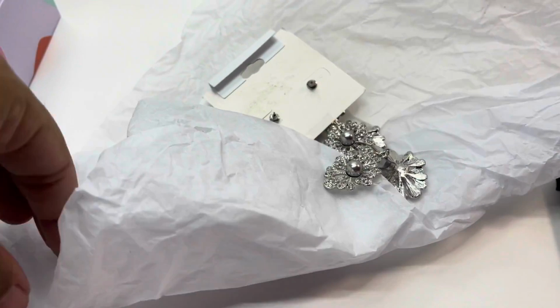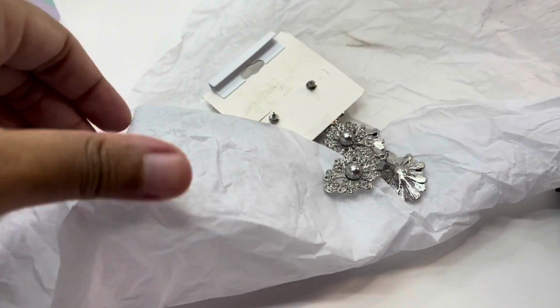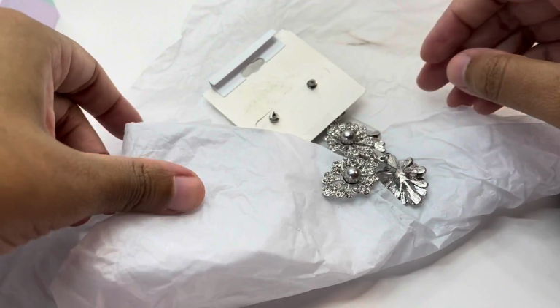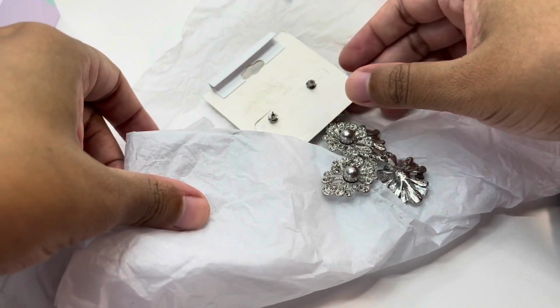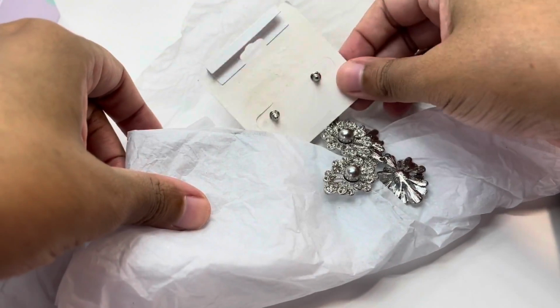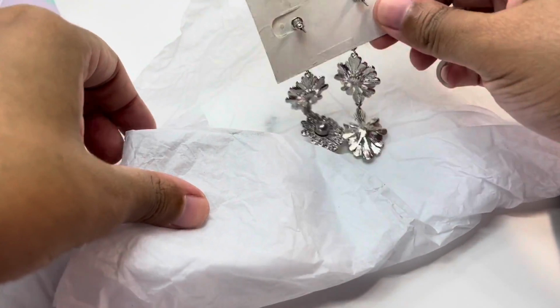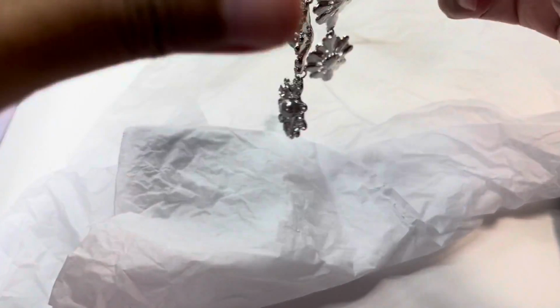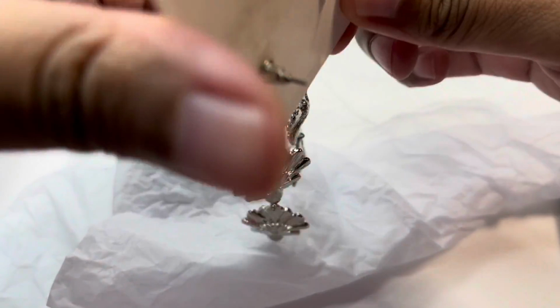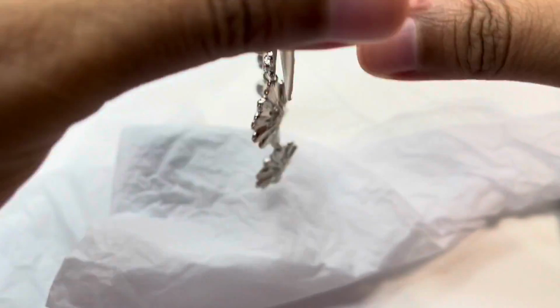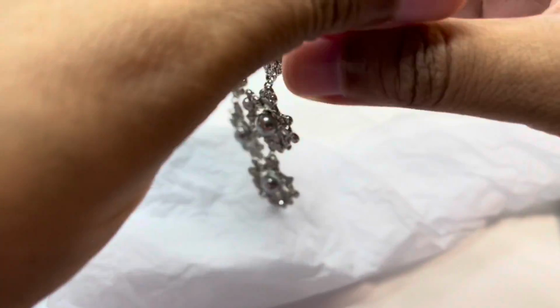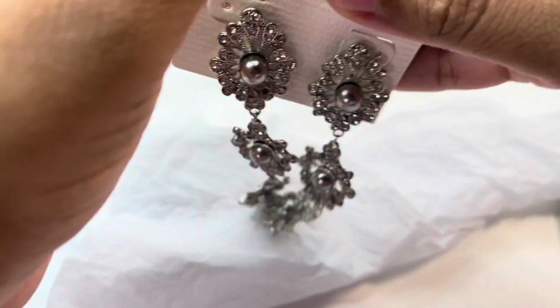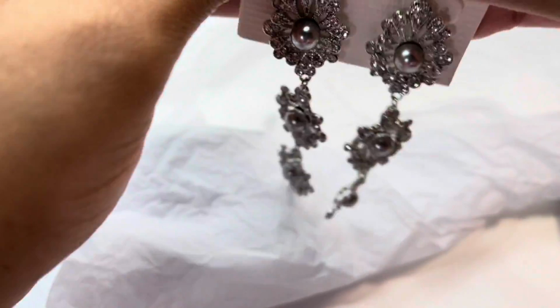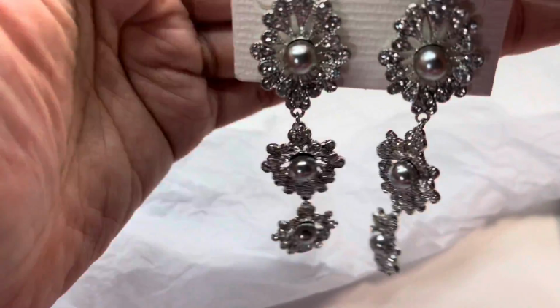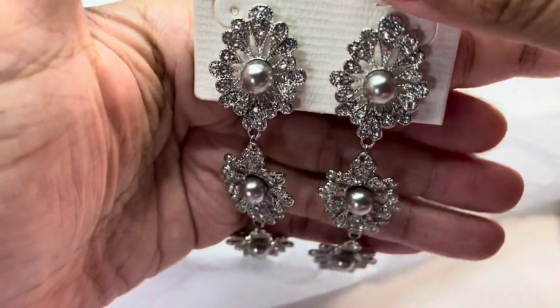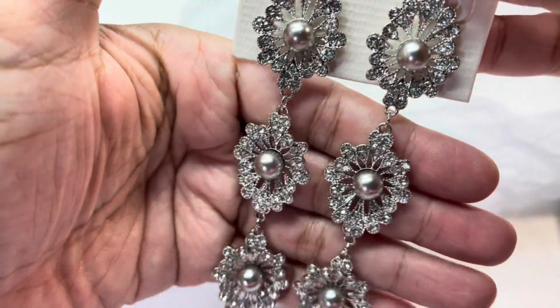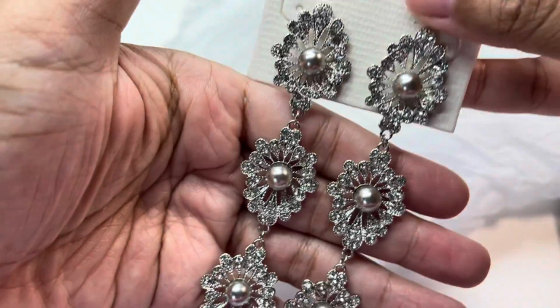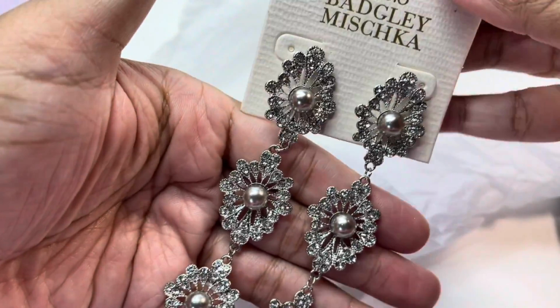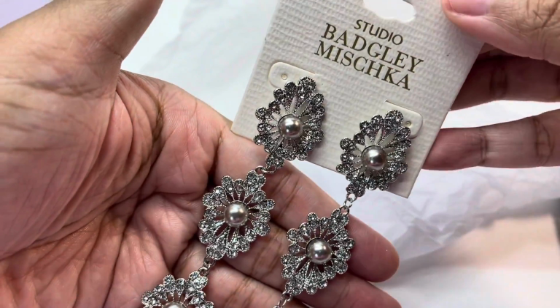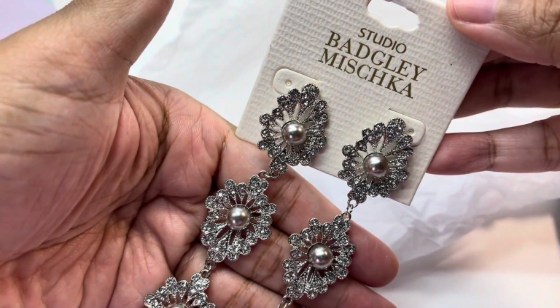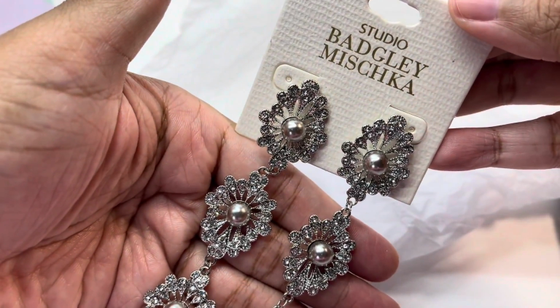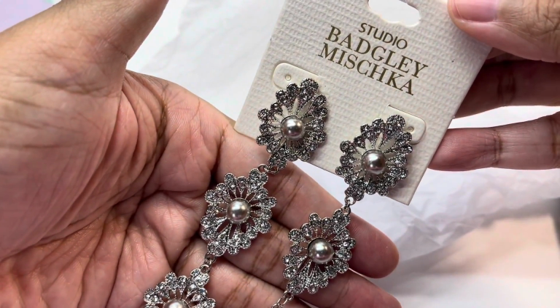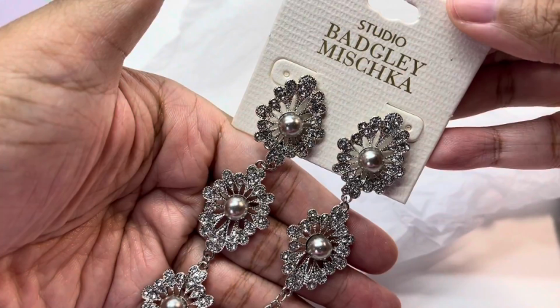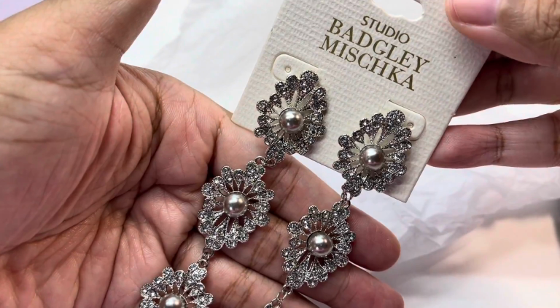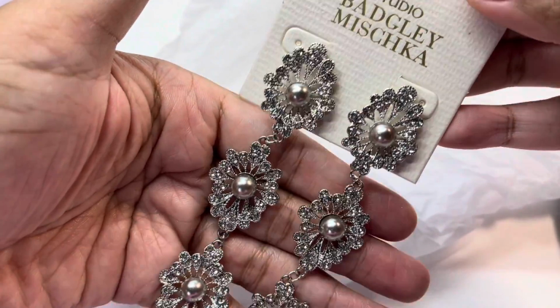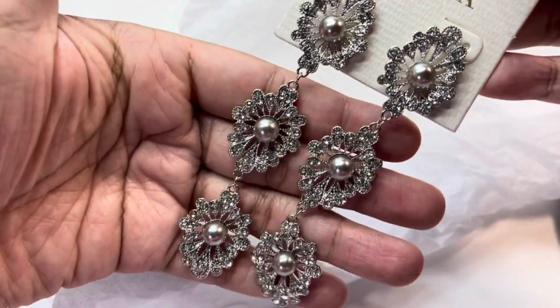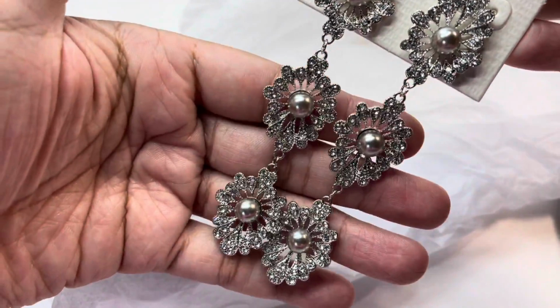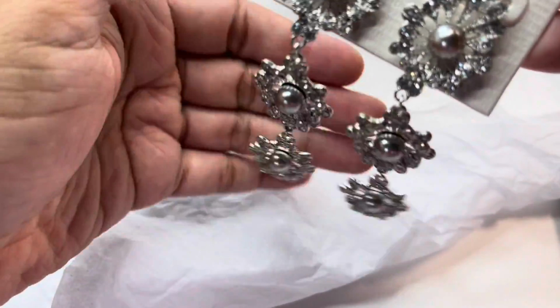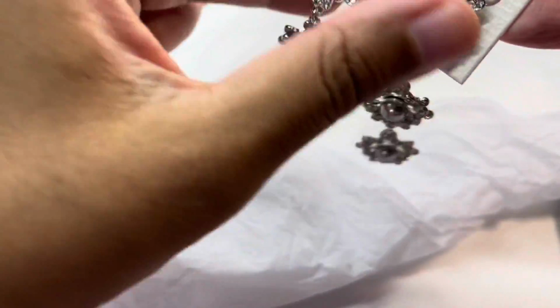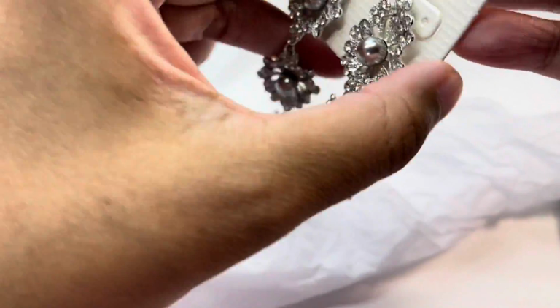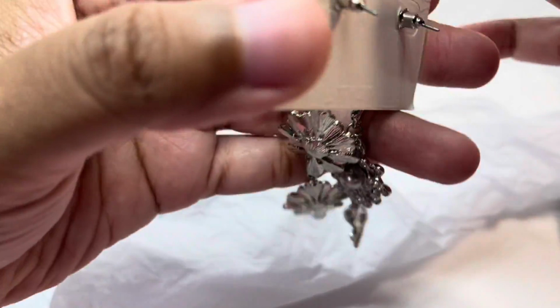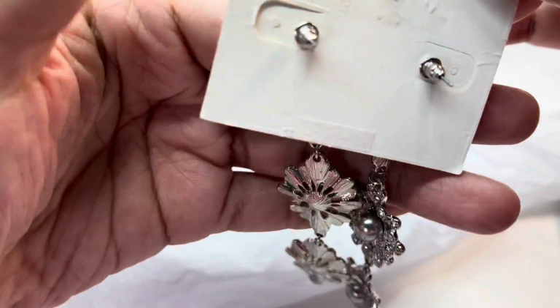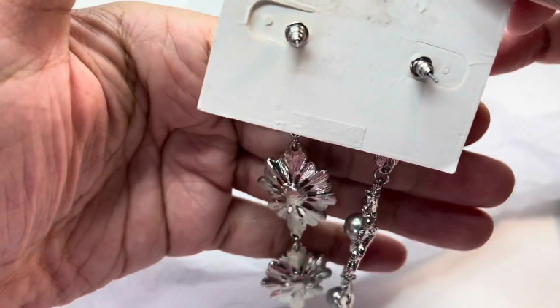Next up we have some amazing statement earrings from Studio Bajli Mishka. These have rhinestones and faux pearls and they're done in a silver-toned metal.